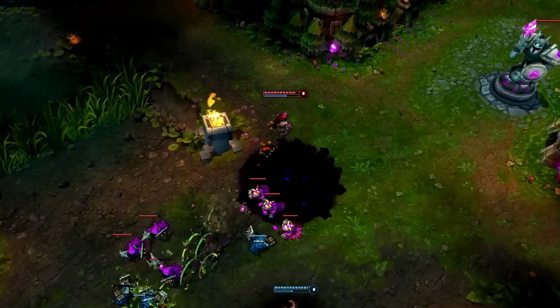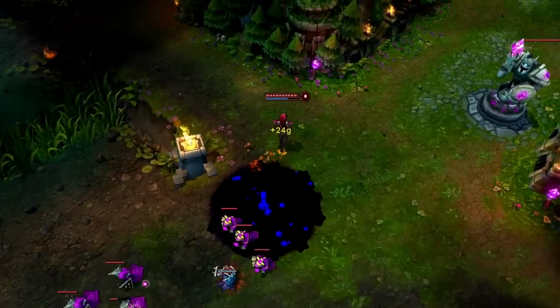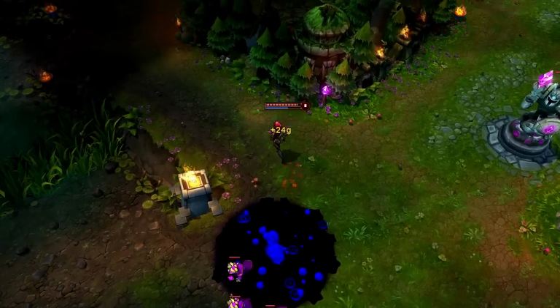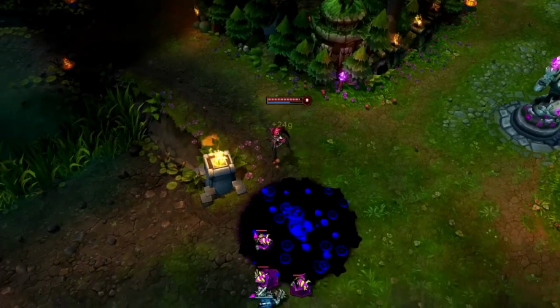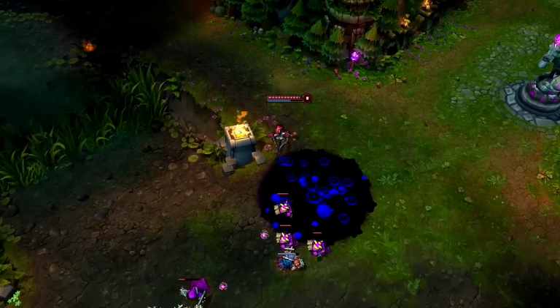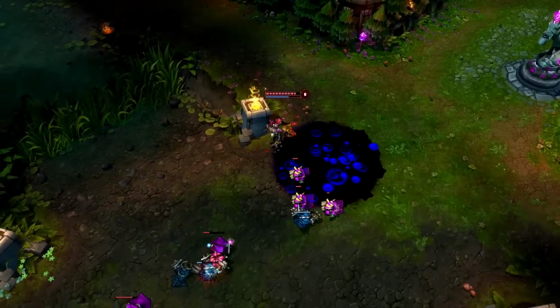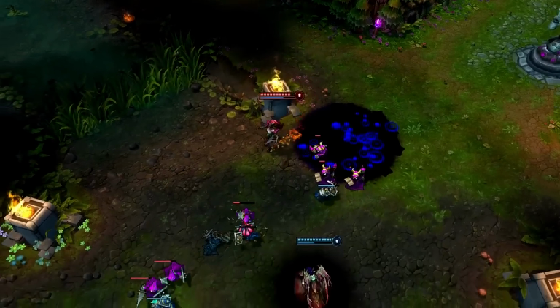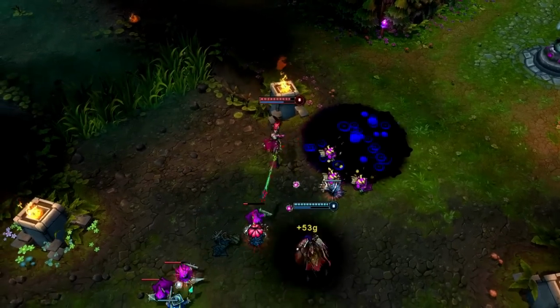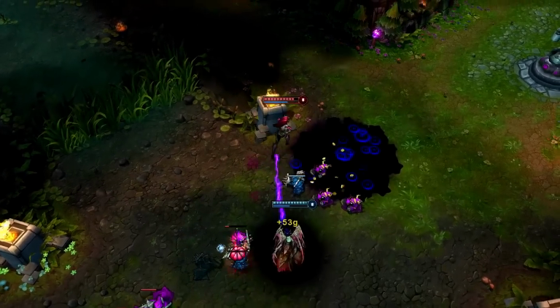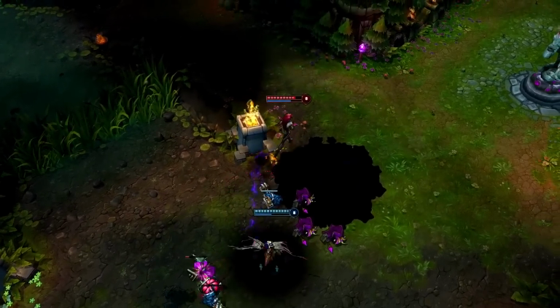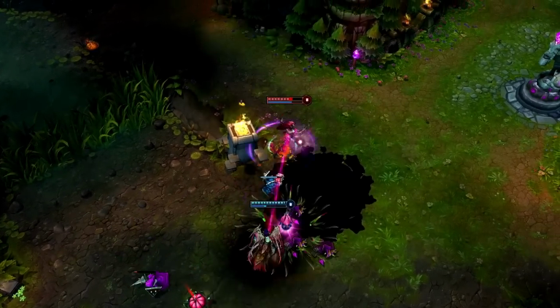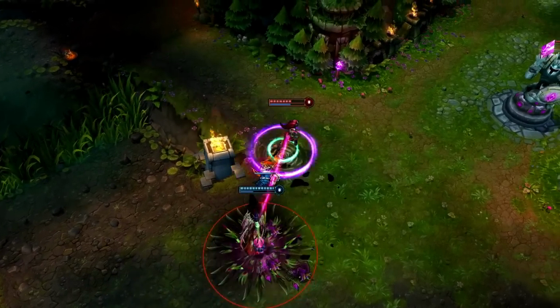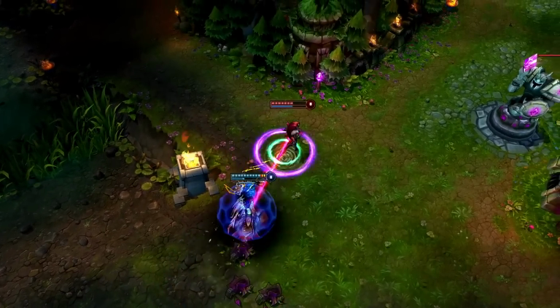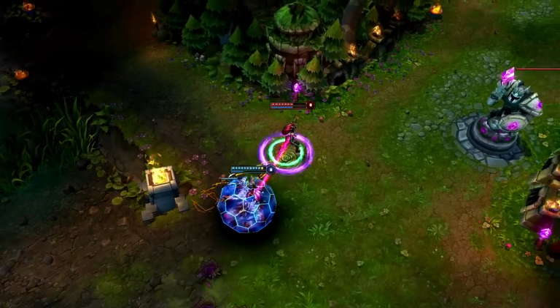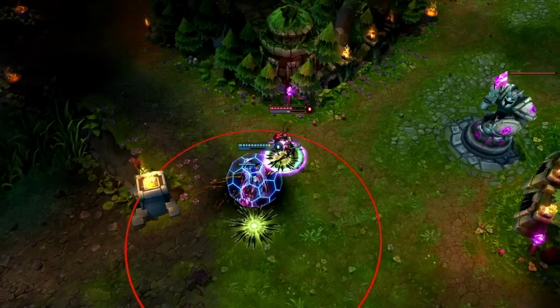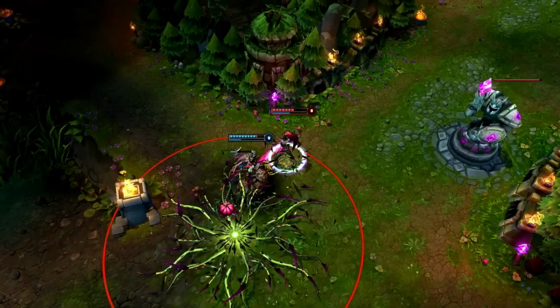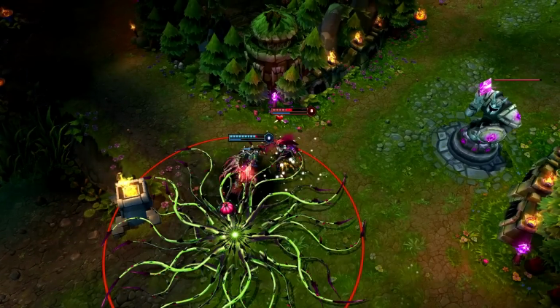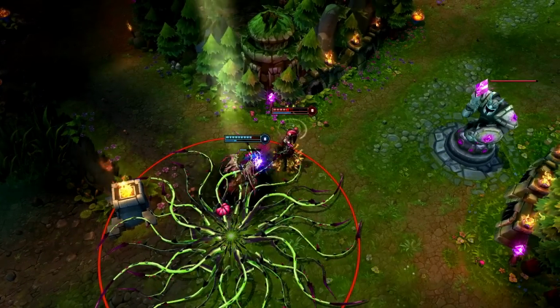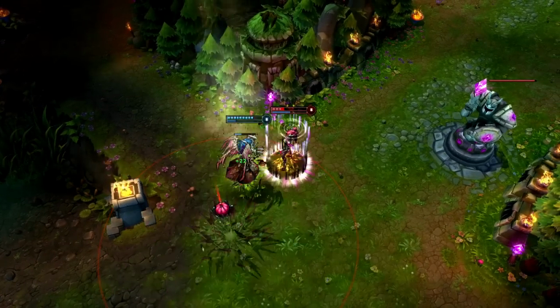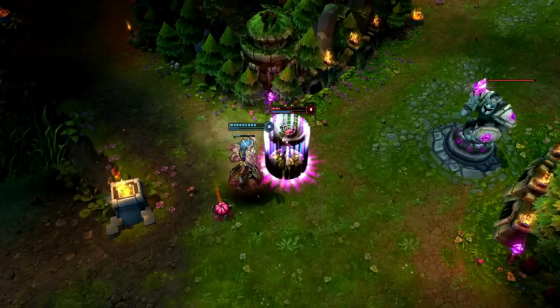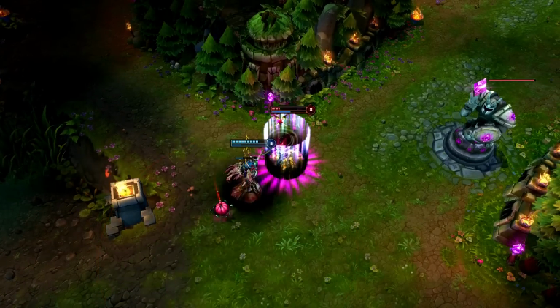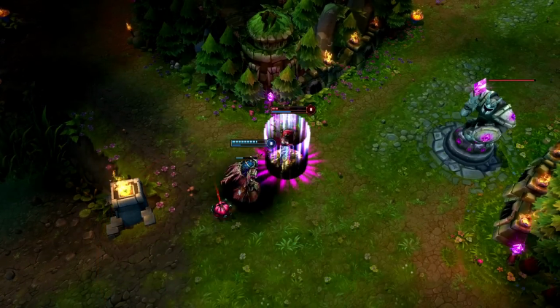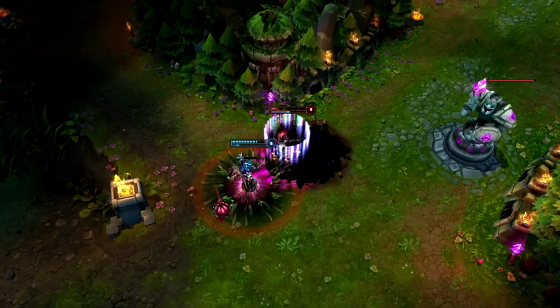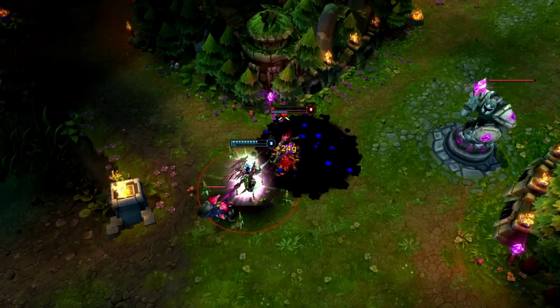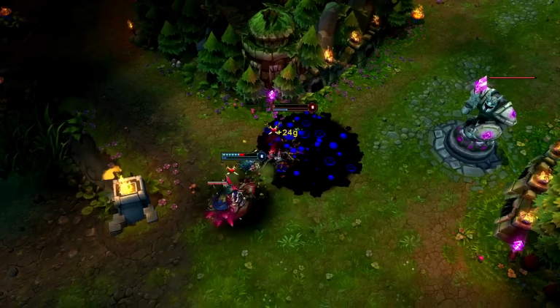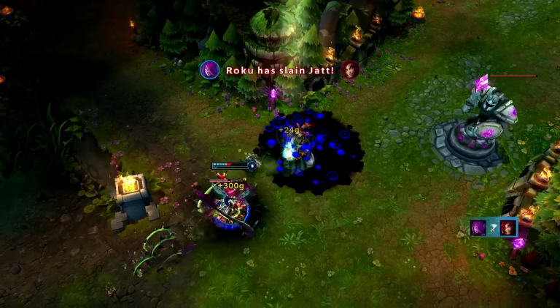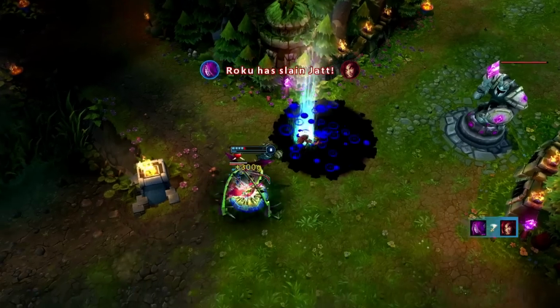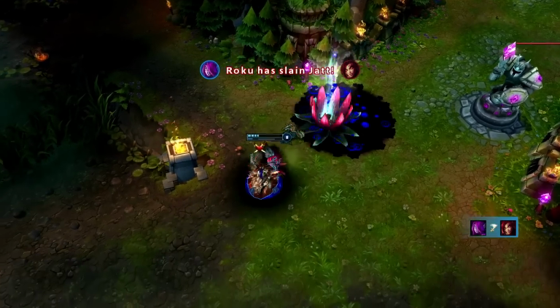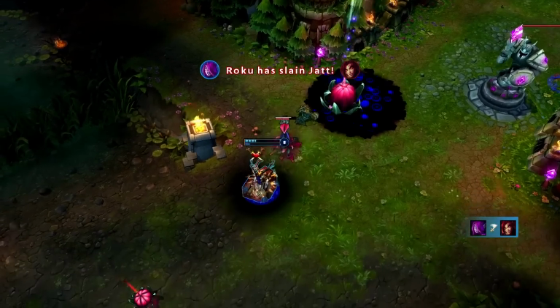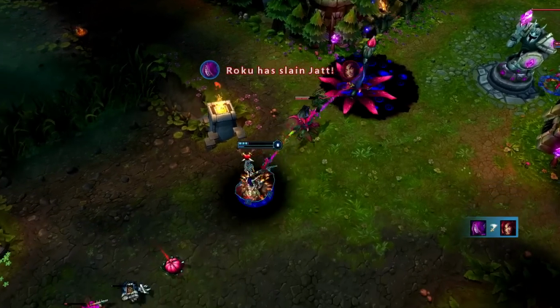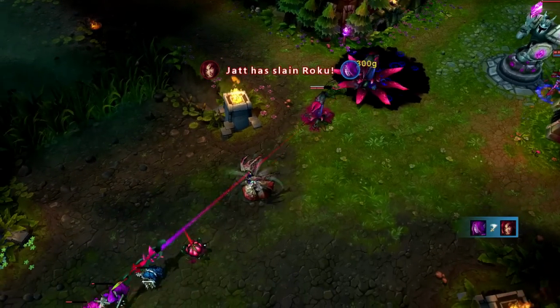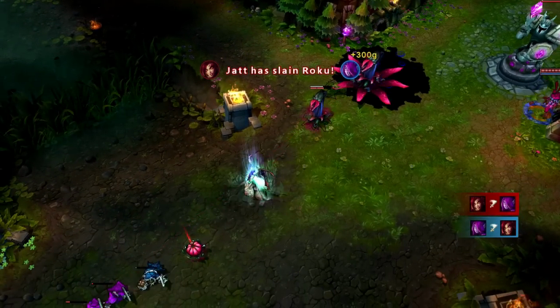Zyra's passive, Rise of the Thorns, means she can always claw back from difficult fights. Here Morgana runs in on Zyra with Soul Shackles. However, after Stranglethorns, summoning a Thorn Spitter, and locking Morgana down with Grasping Roots, Zyra can kill her with a final shot from Rise of the Thorns.